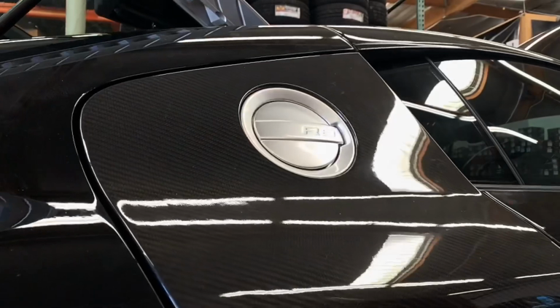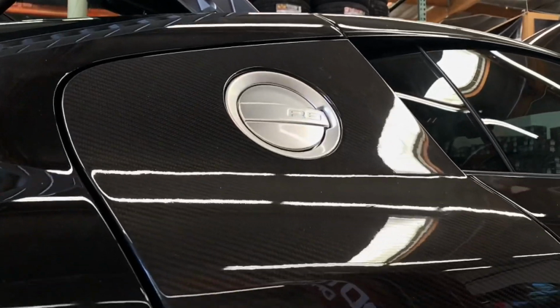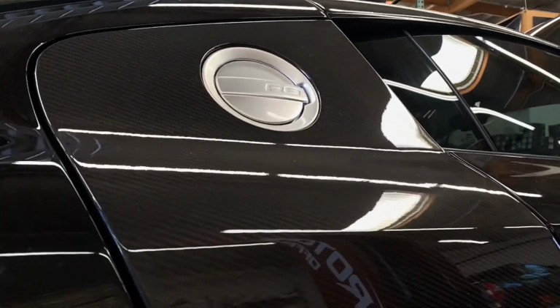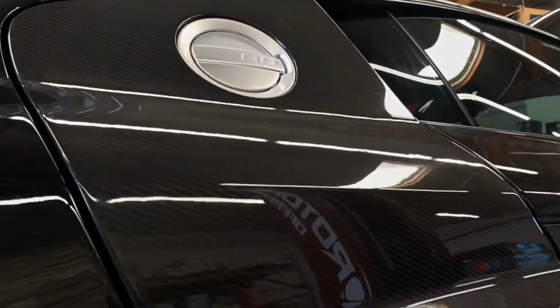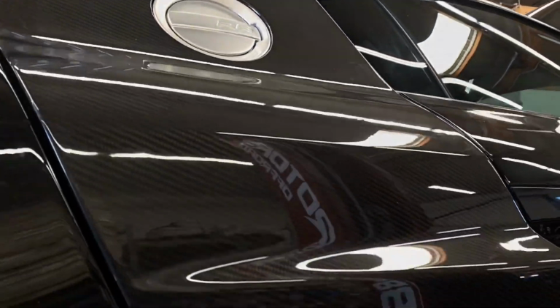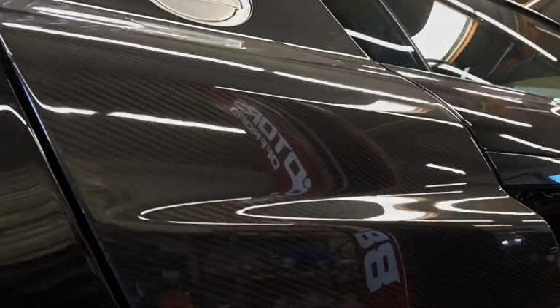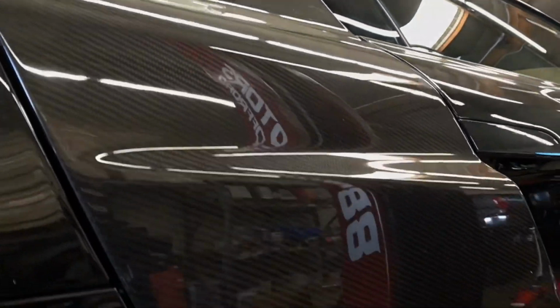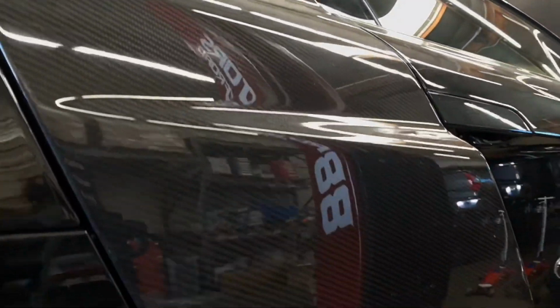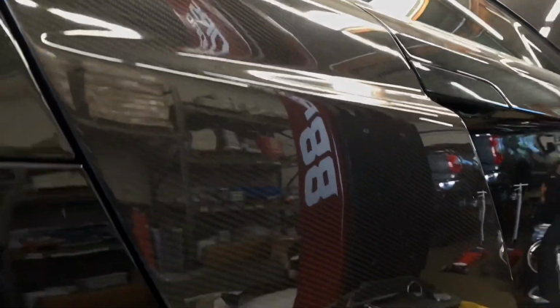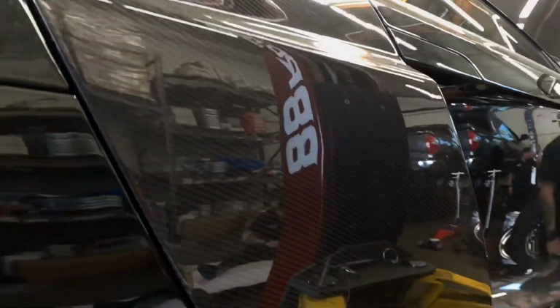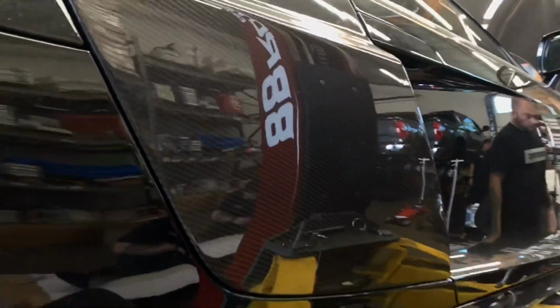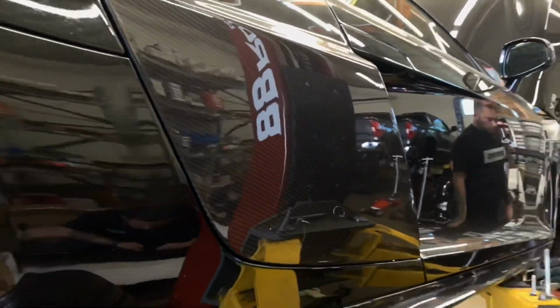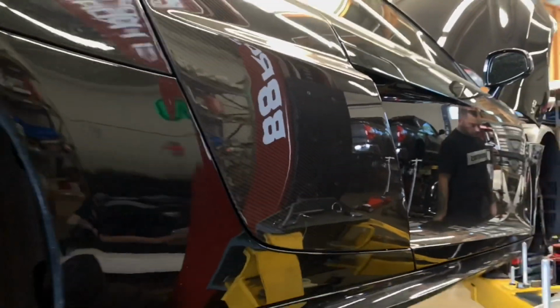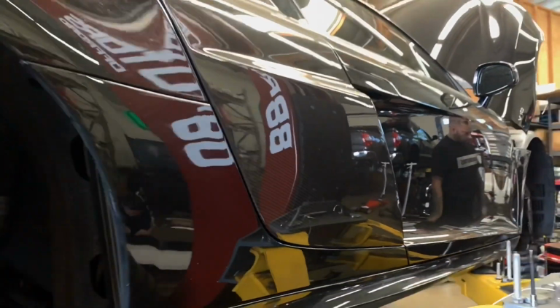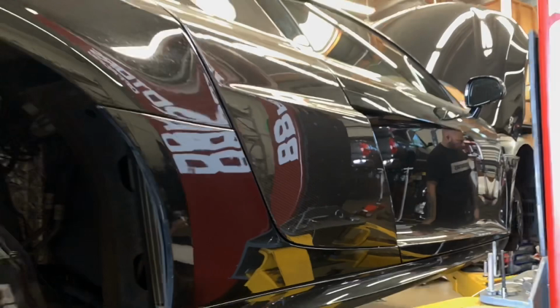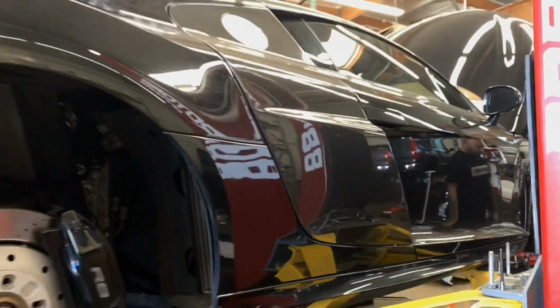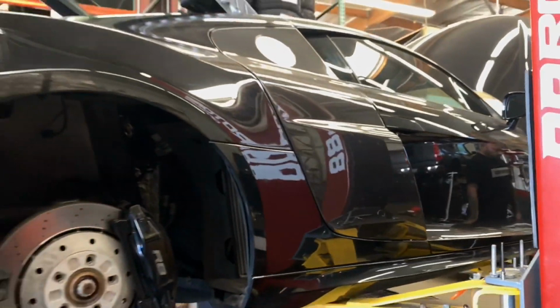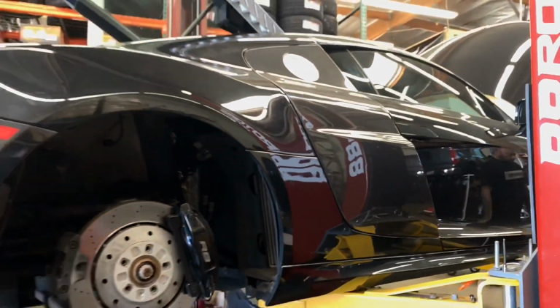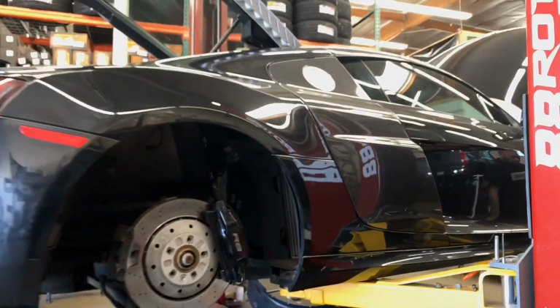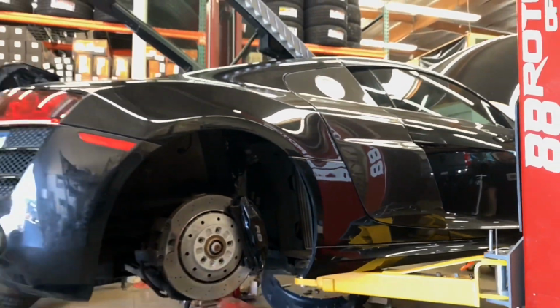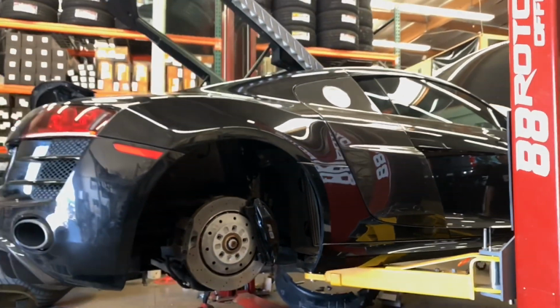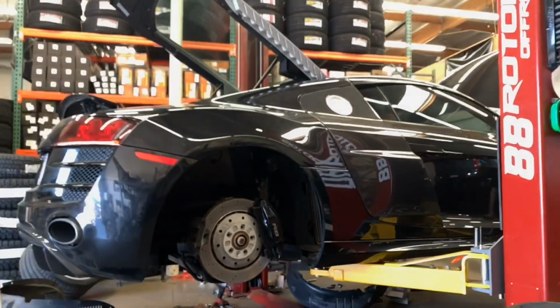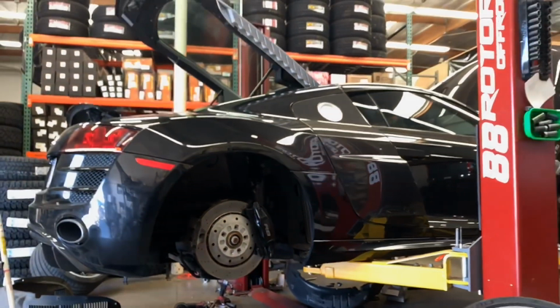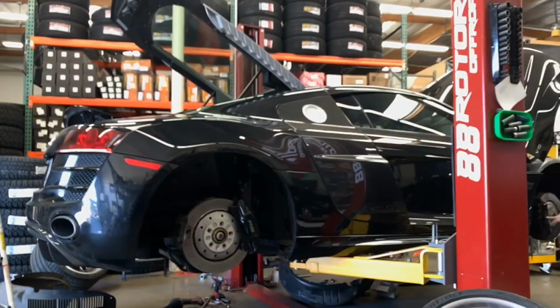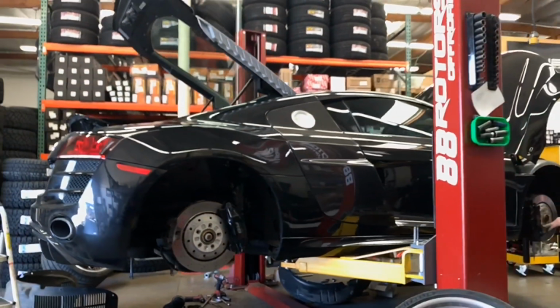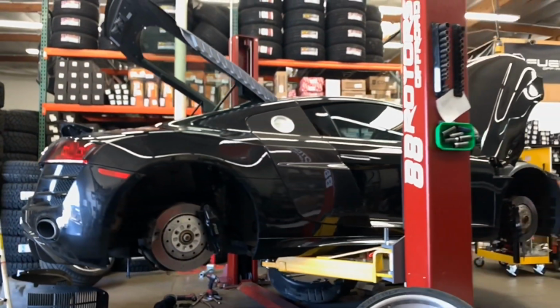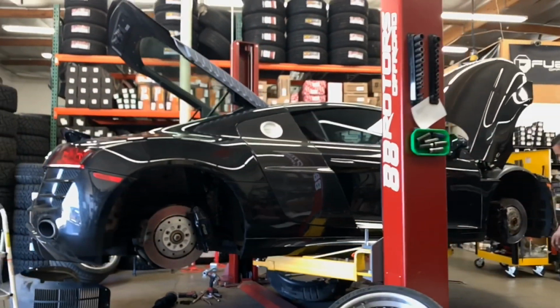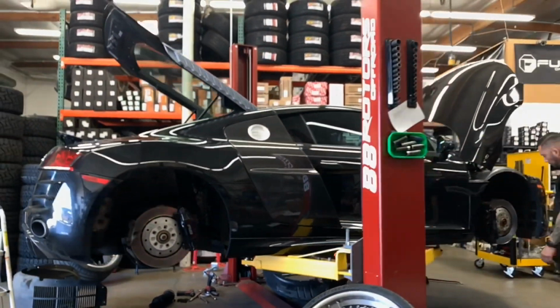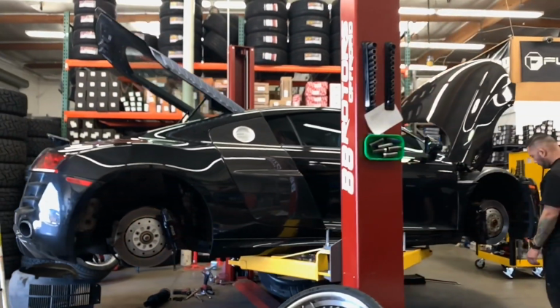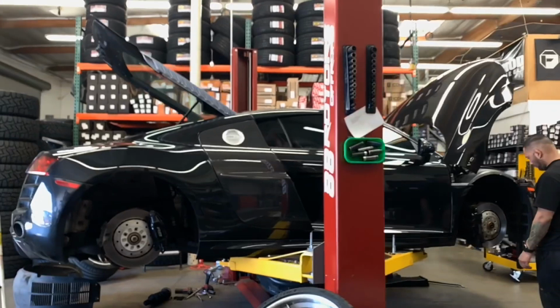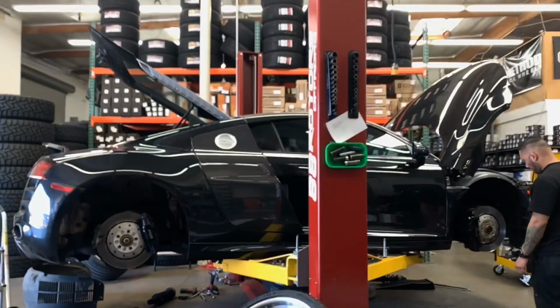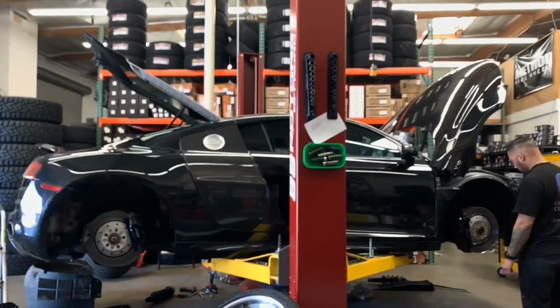Here's the passenger side blades installed. If you have an R8 and you're interested in some of these parts, feel free to give us a call anytime — we're more than happy to give you the best prices possible and install it for a very reasonable price.